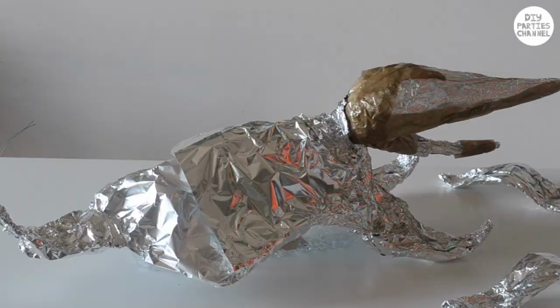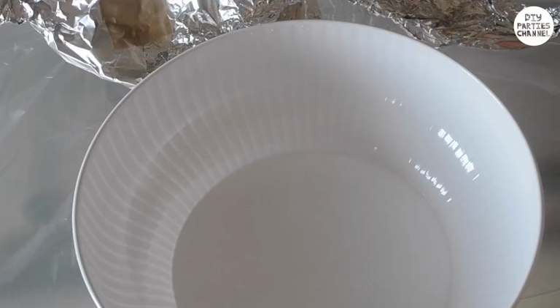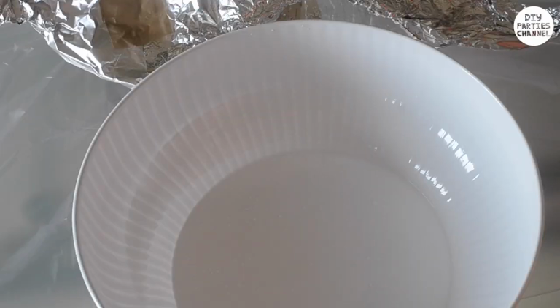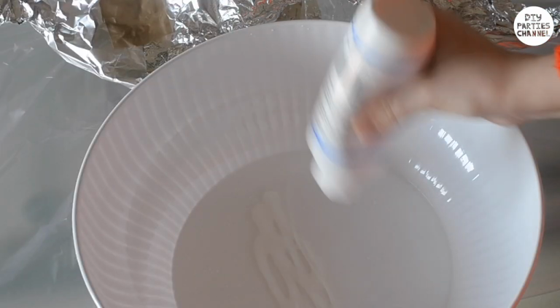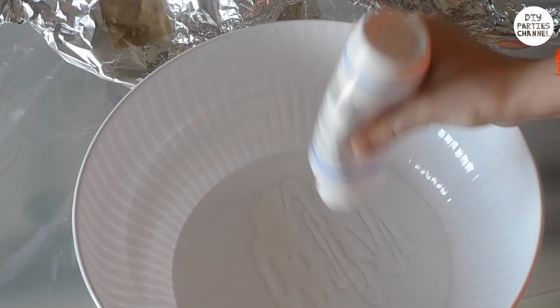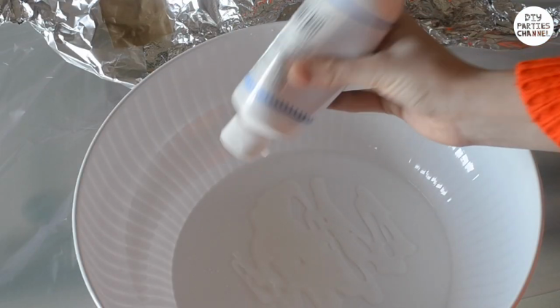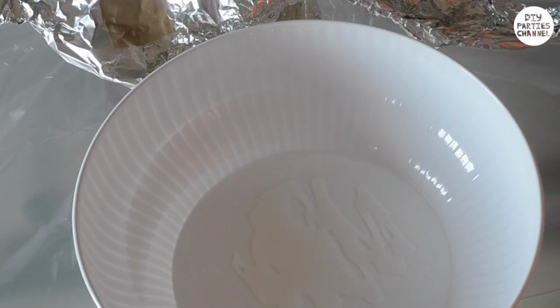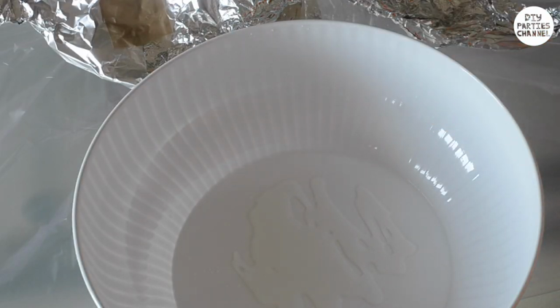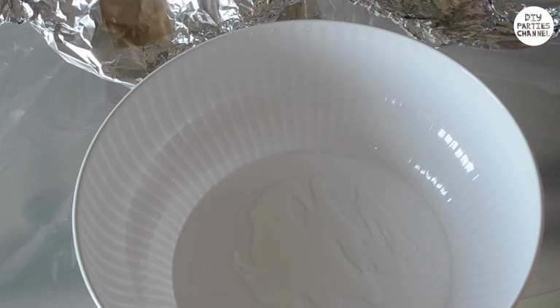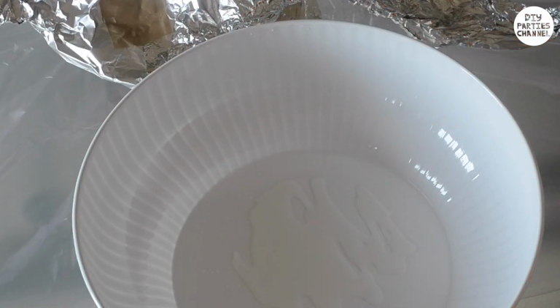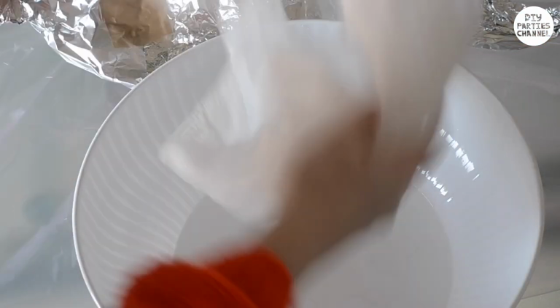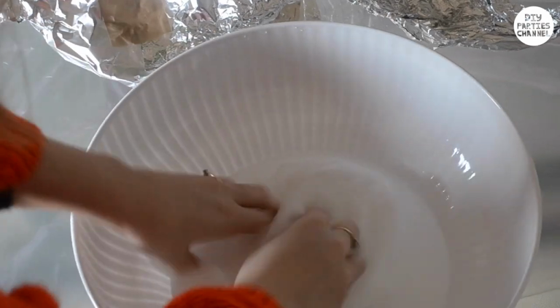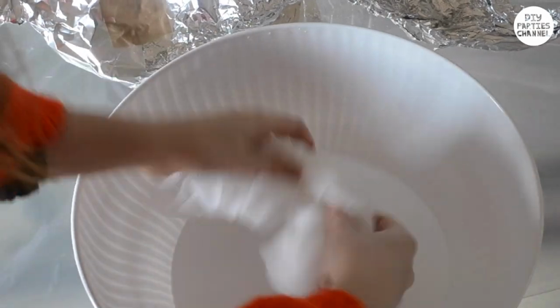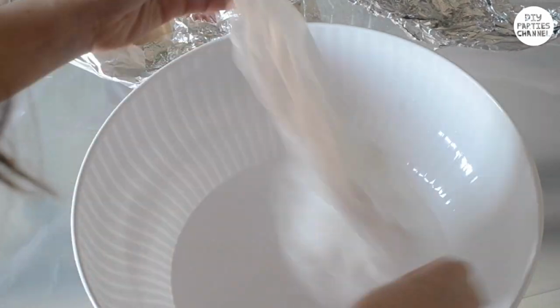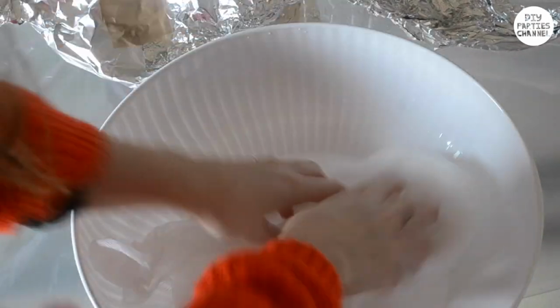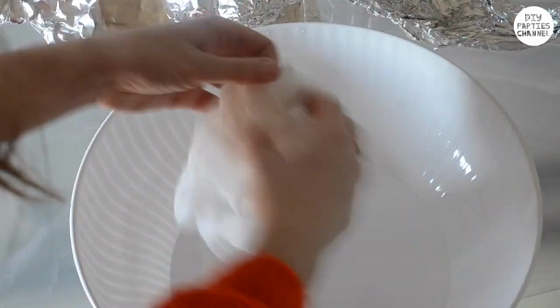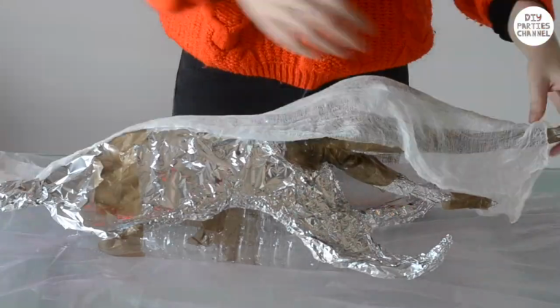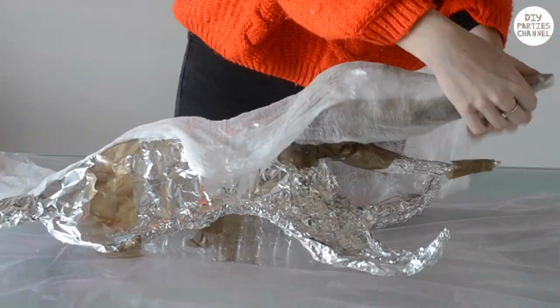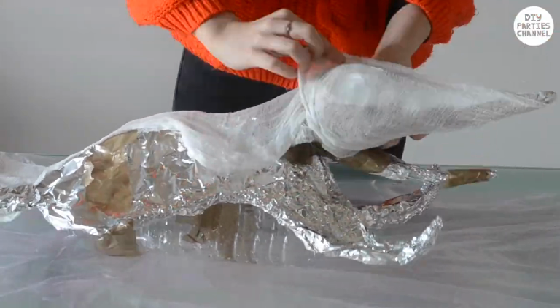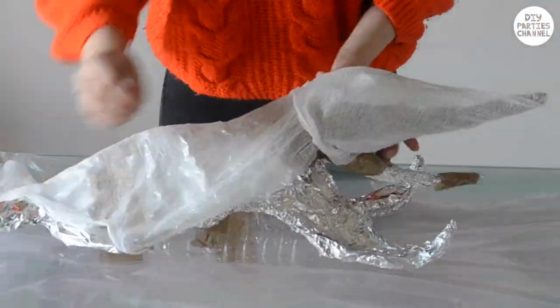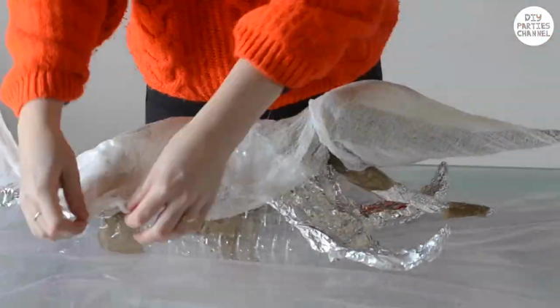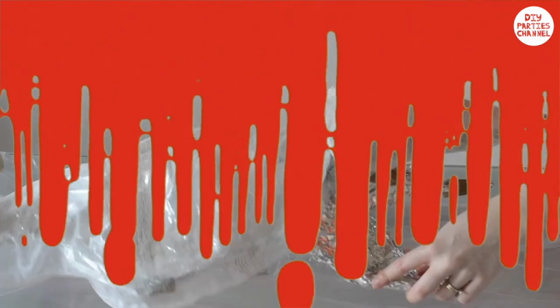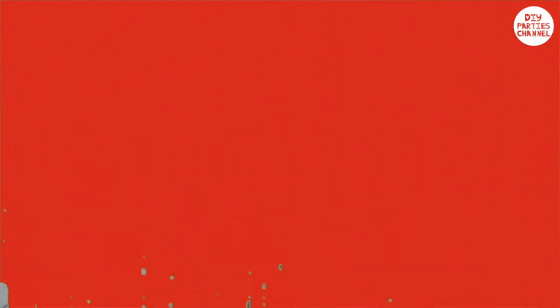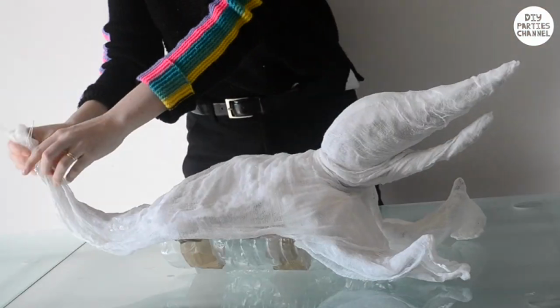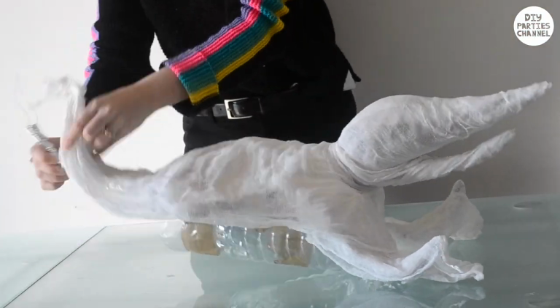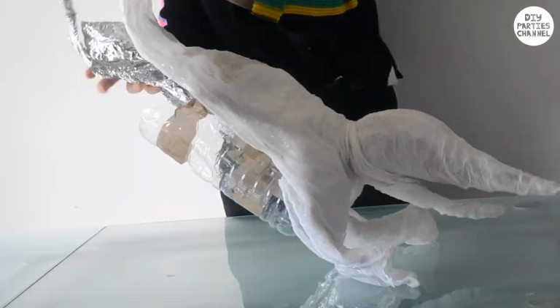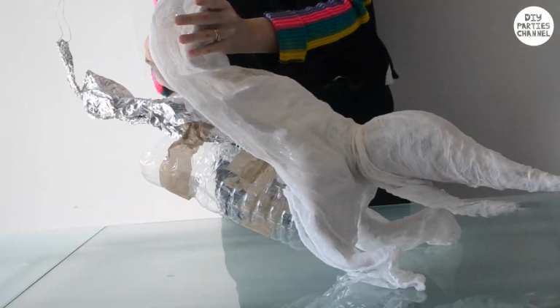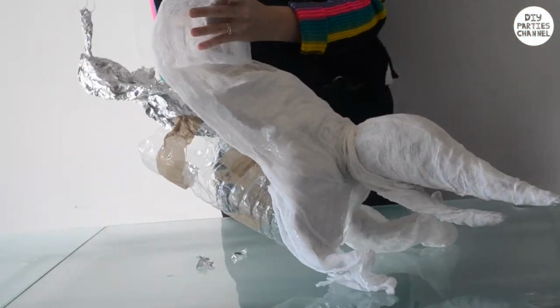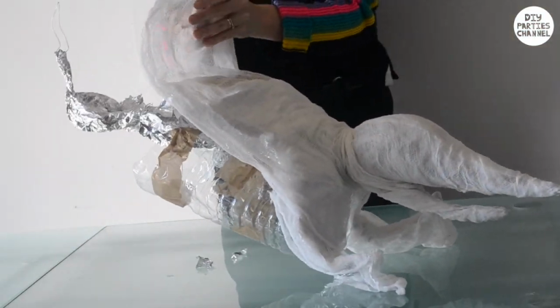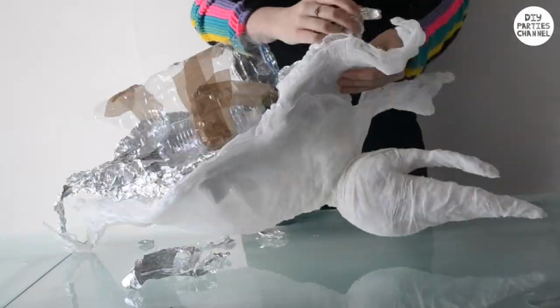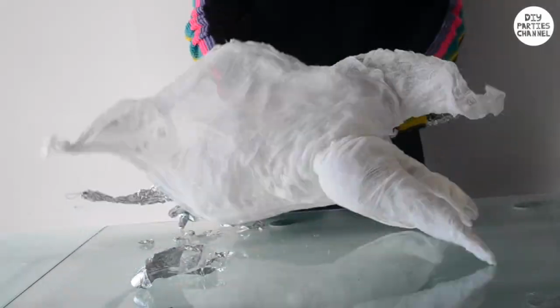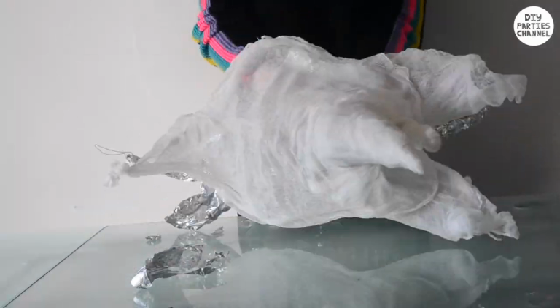Fill a bowl with craft glue and fabric stiffener — I'll put a list of products I use in the description below. Take some cheesecloth, soak it and drape it over the Zero. I've put around two layers on the body and an extra layer on the head. Once you leave it overnight to dry, it should have stiffened so that you can pull it out of the mould.